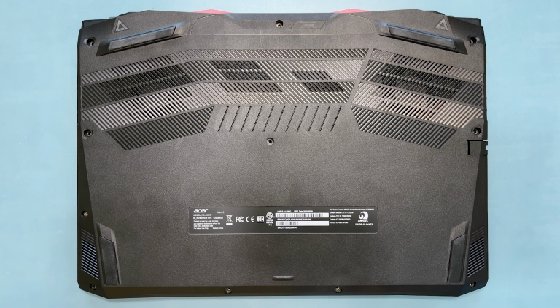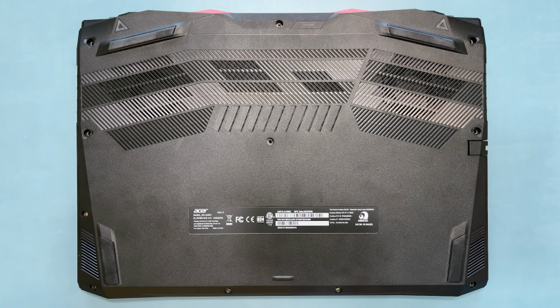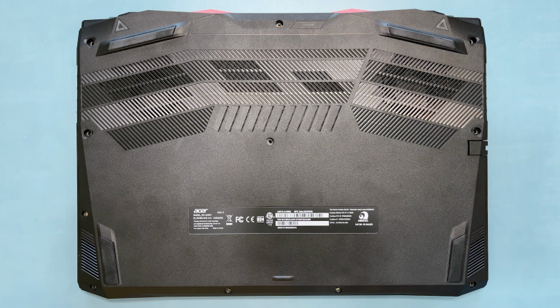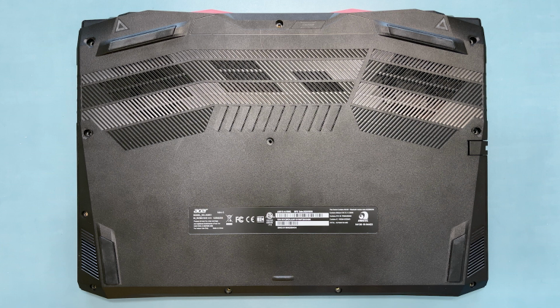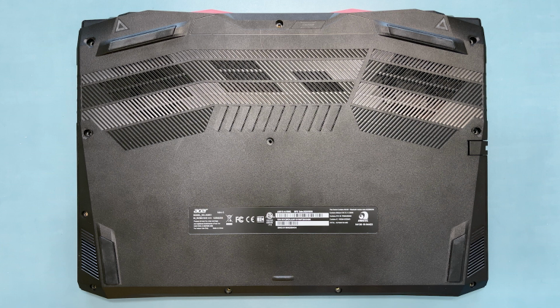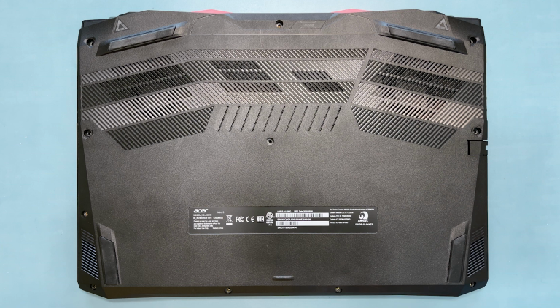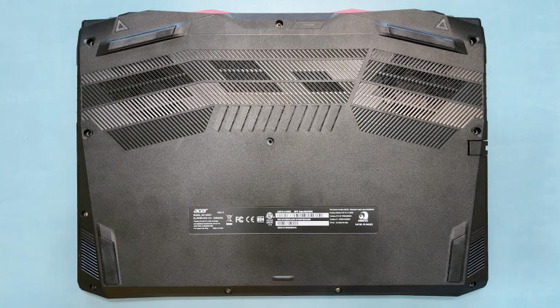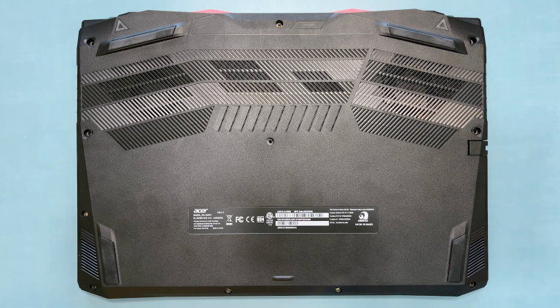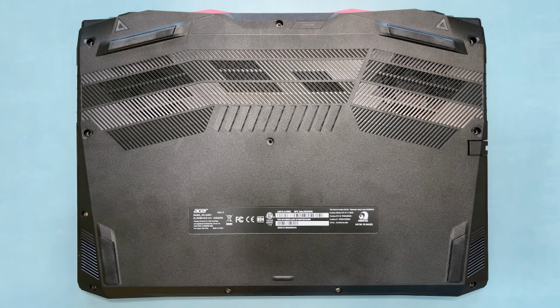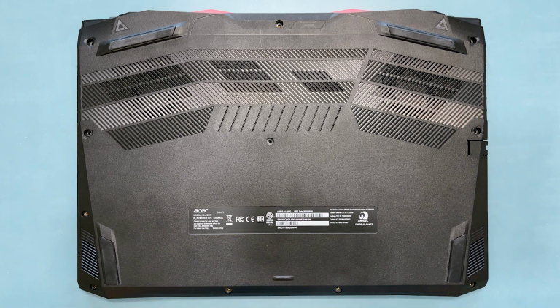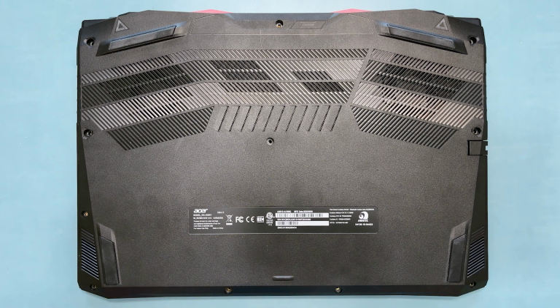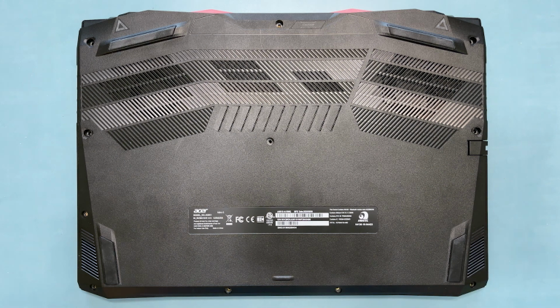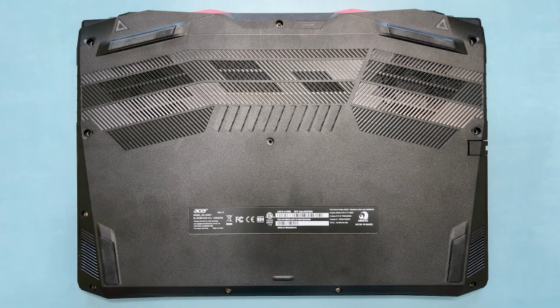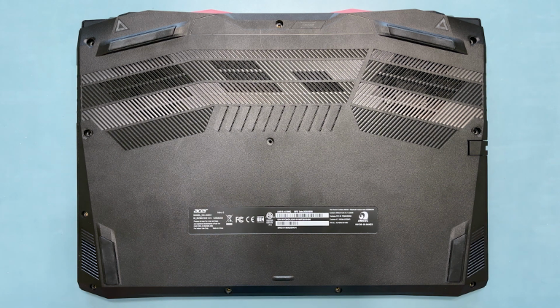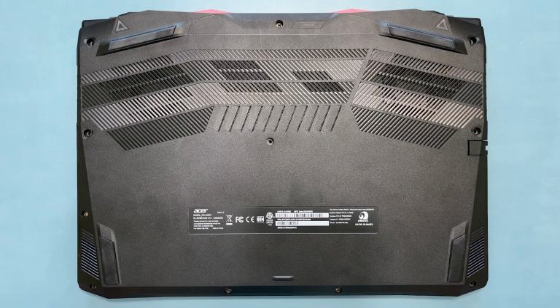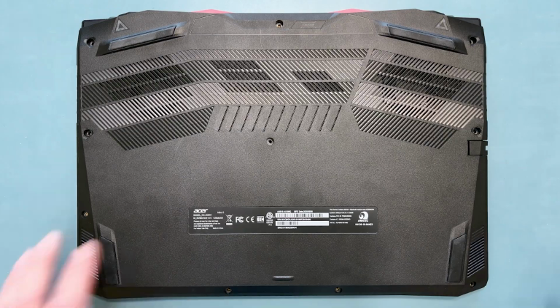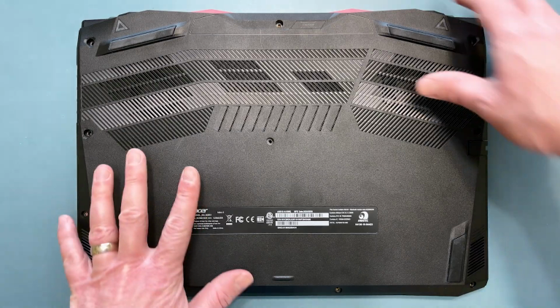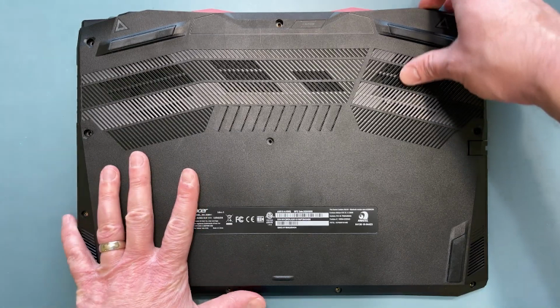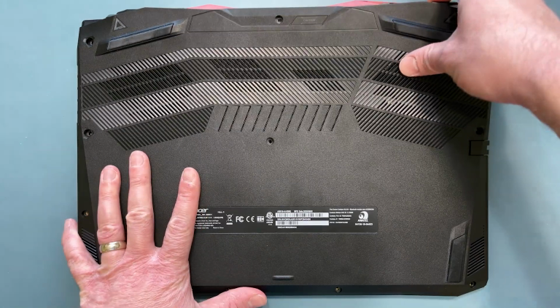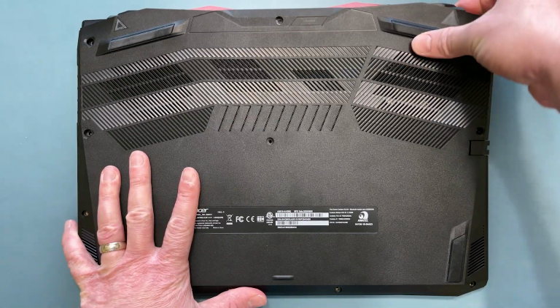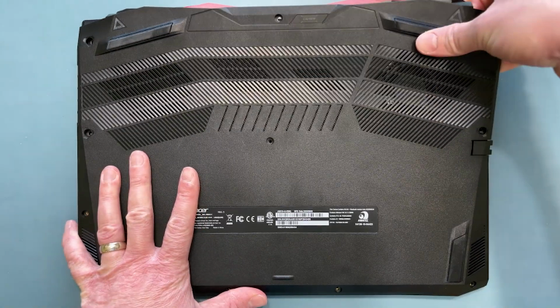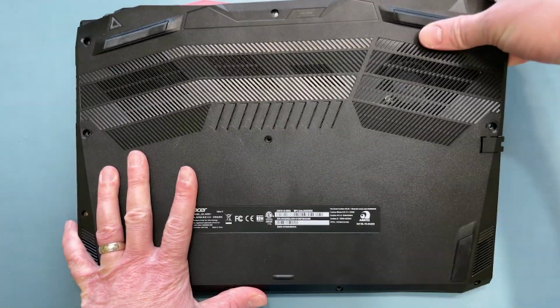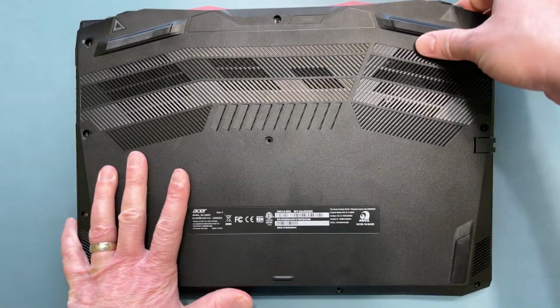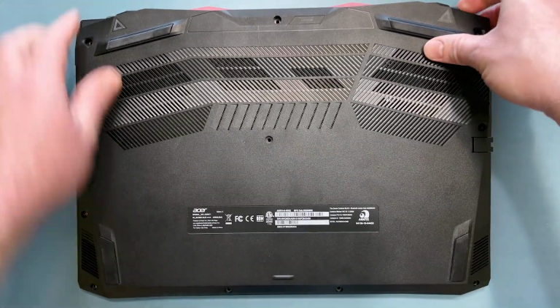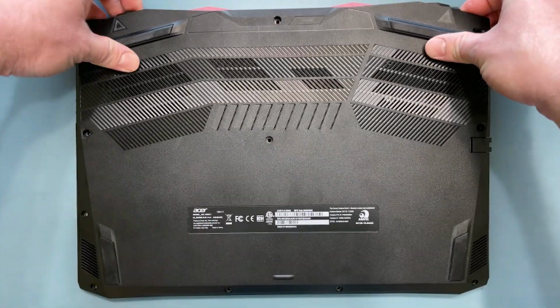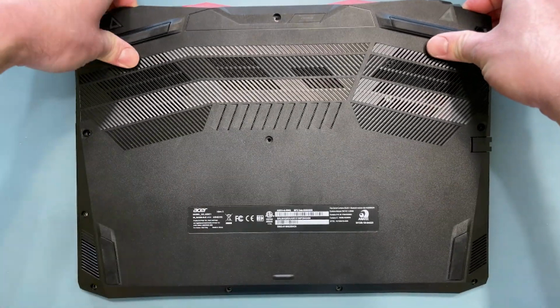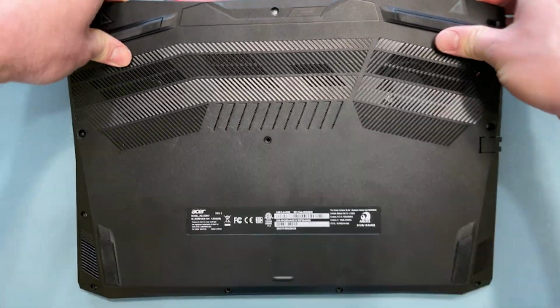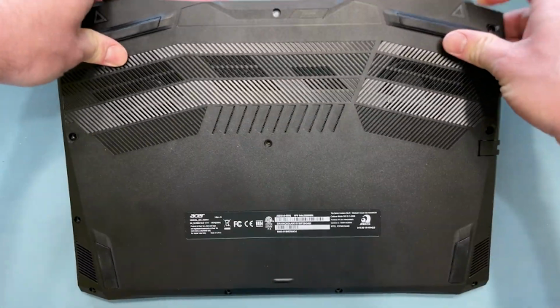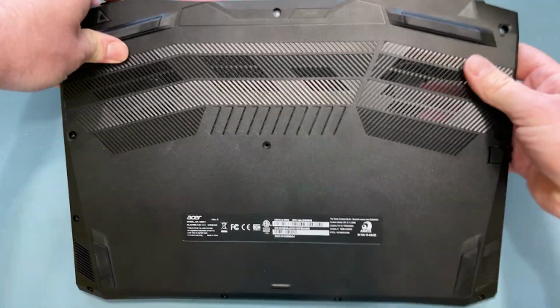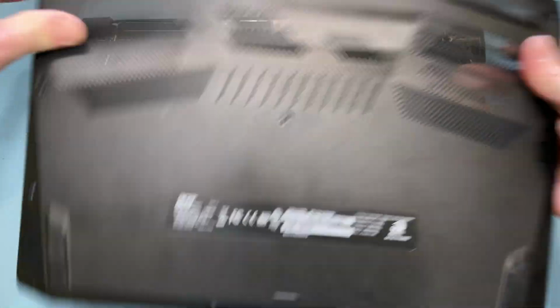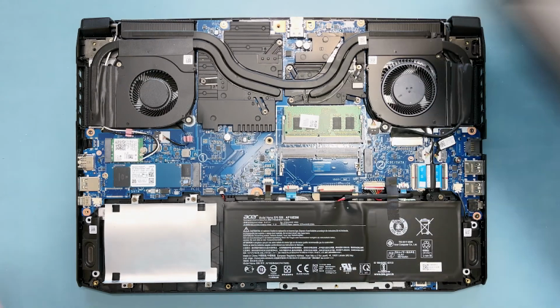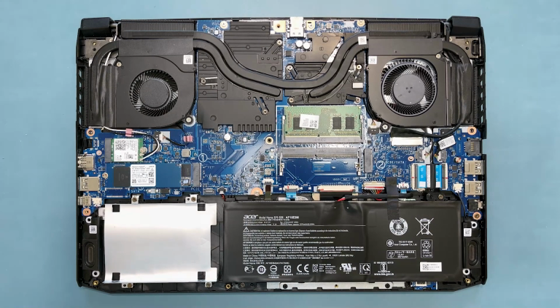you can use your hands to gently pull up on each corner, releasing the rest of the clips that run down the sides of the notebook. Once released, lift up on the lower case to remove it, and set it aside.